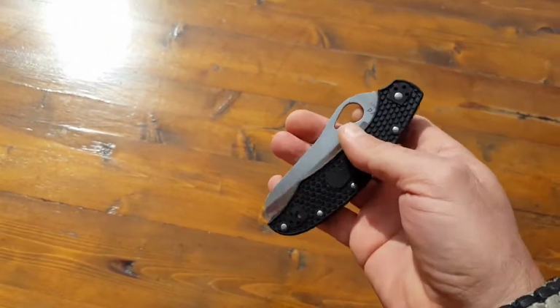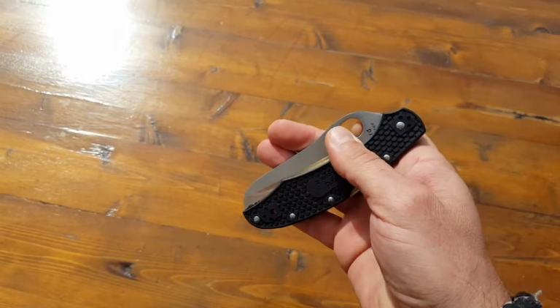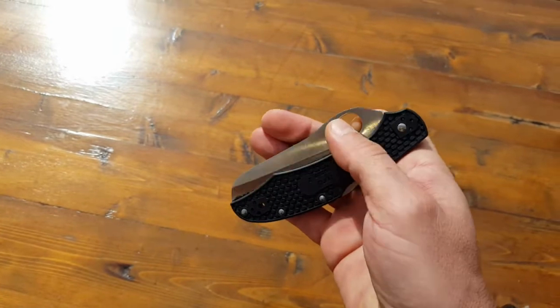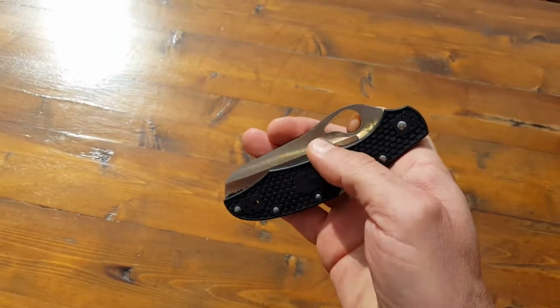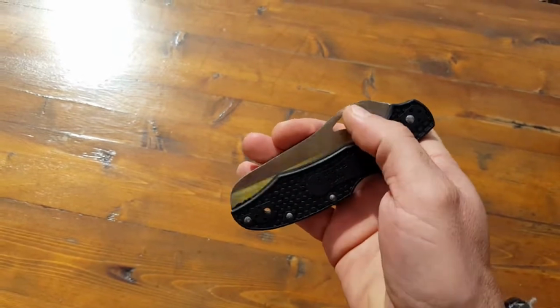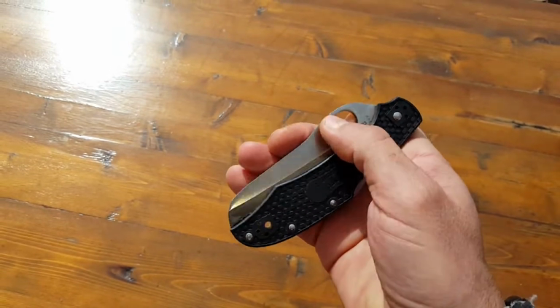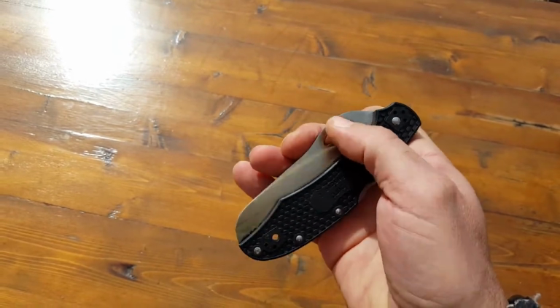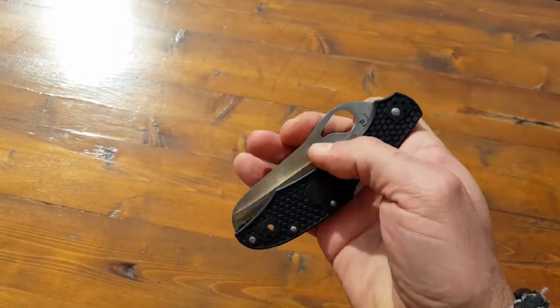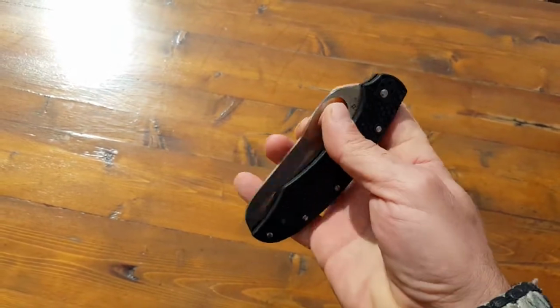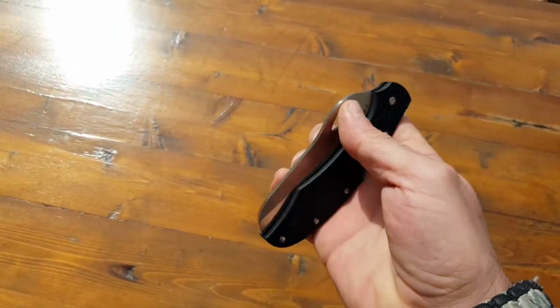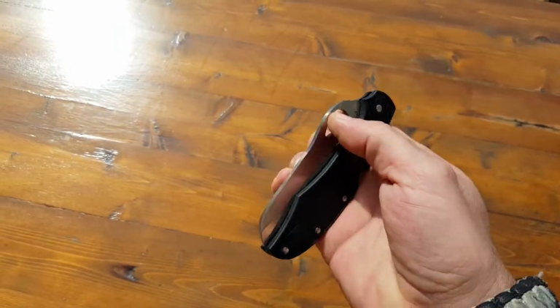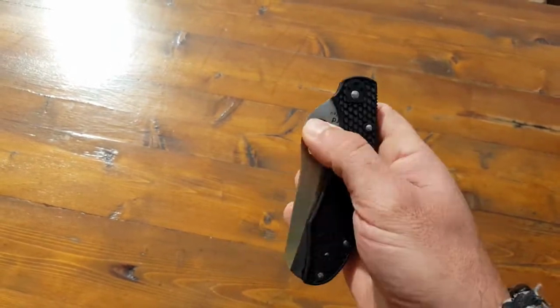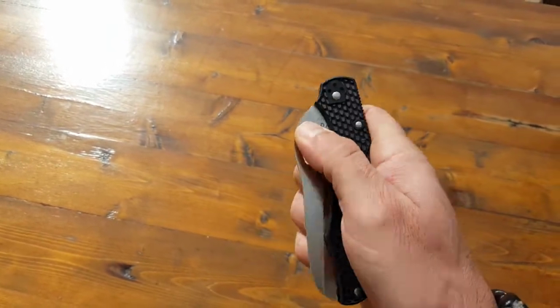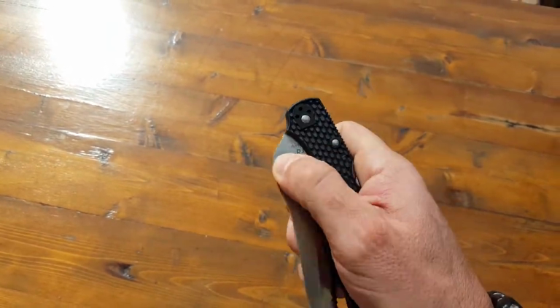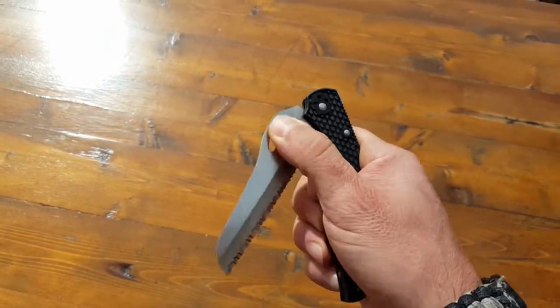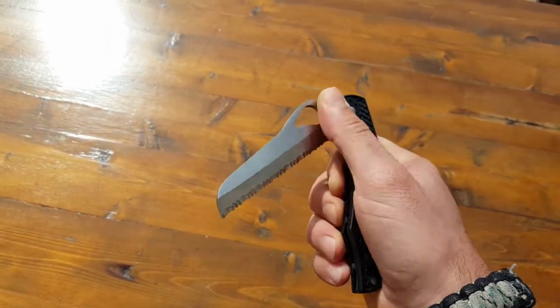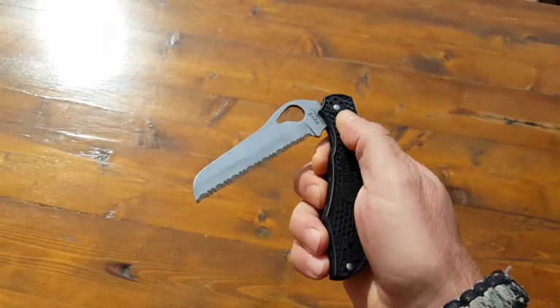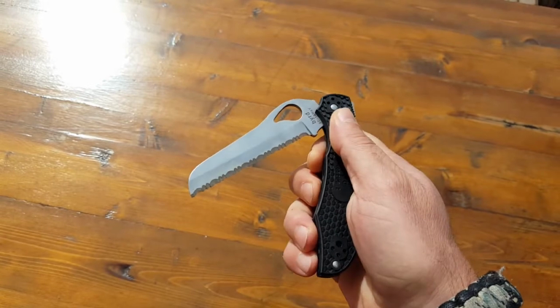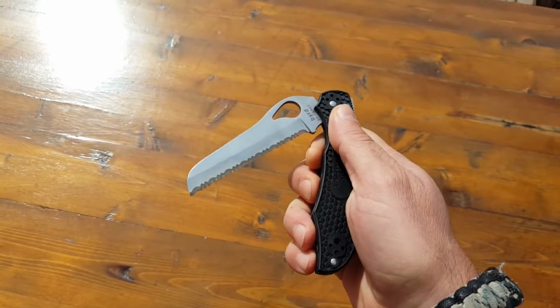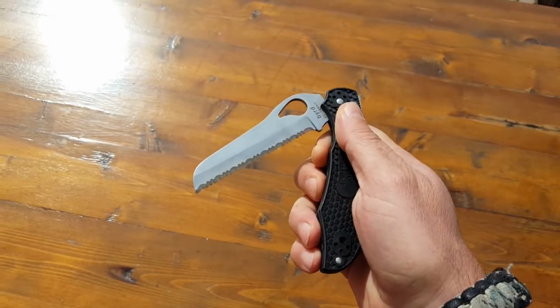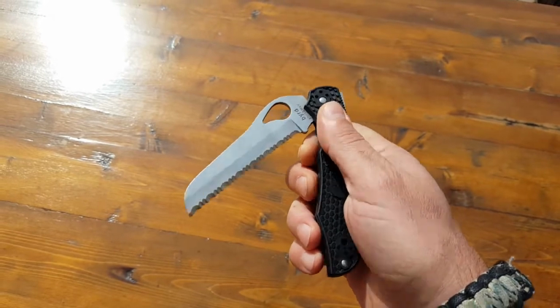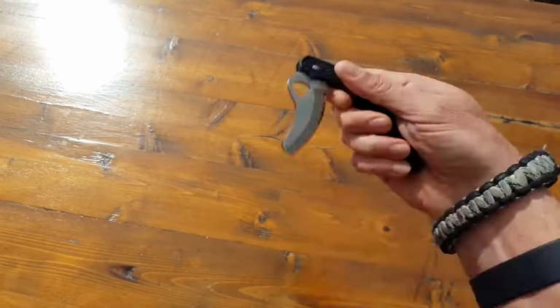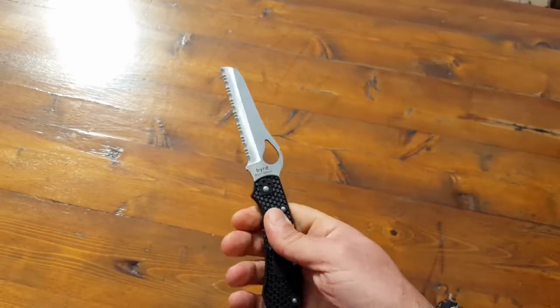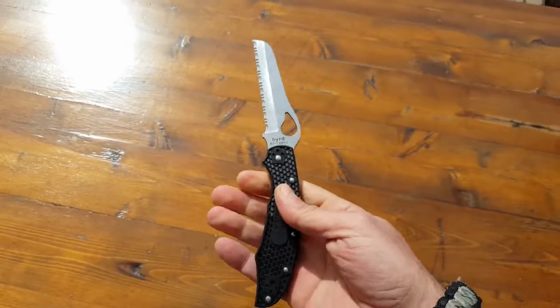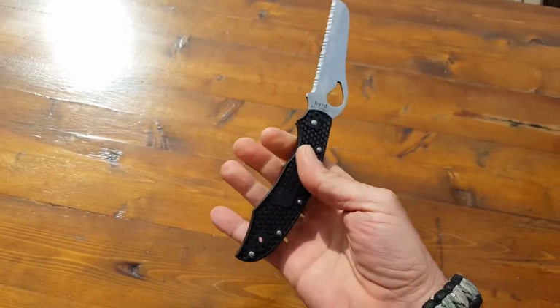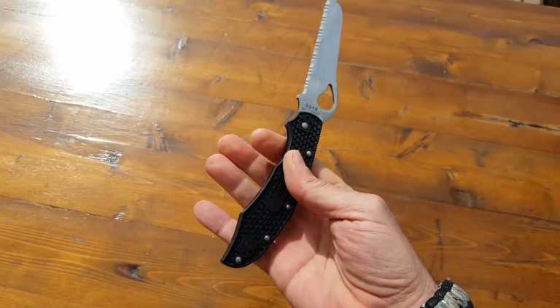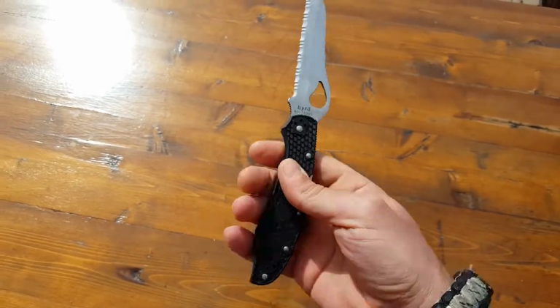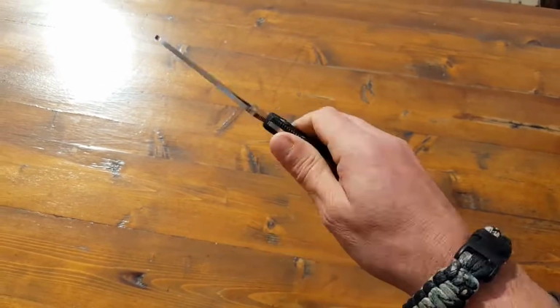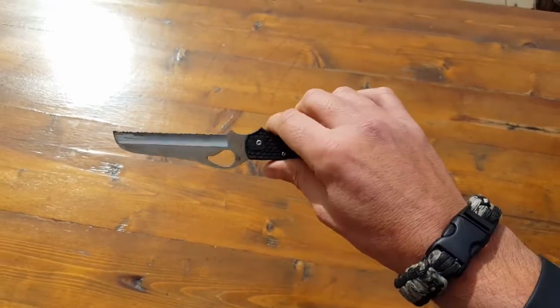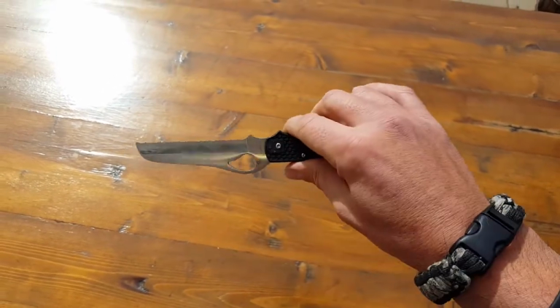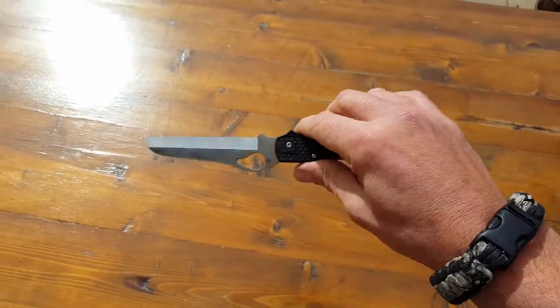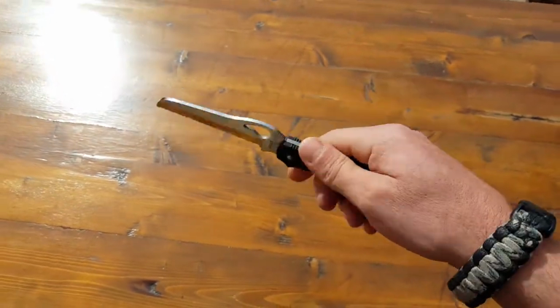What I do like about it is it has this teardrop eyelet for single-hand opening. Just get that started and you're good to go — you could operate that with one hand.